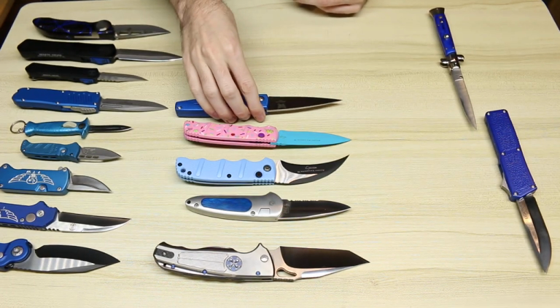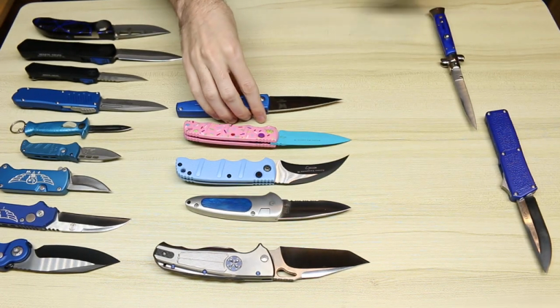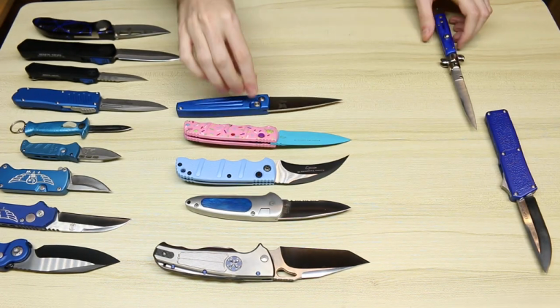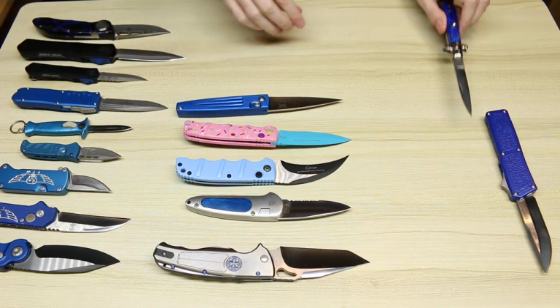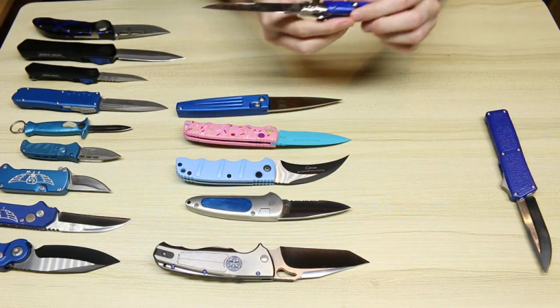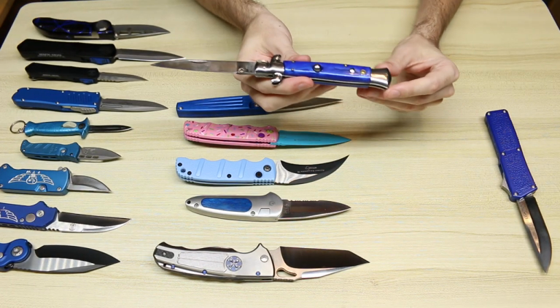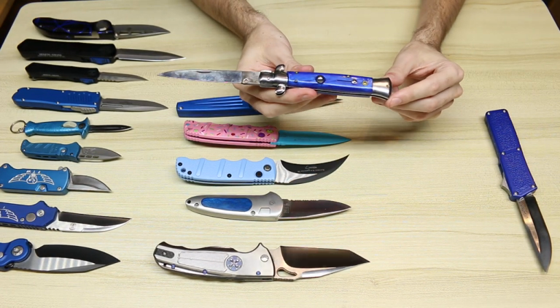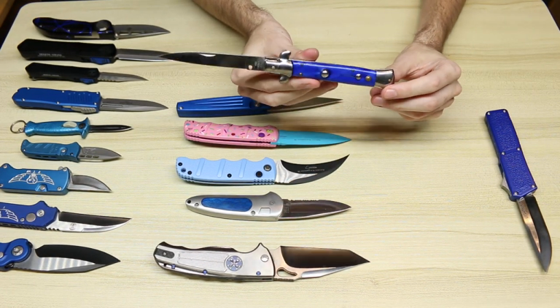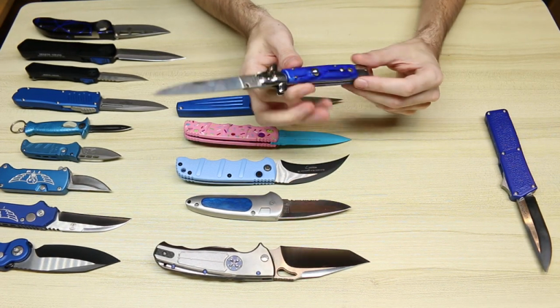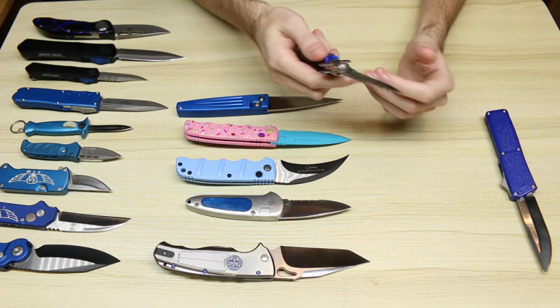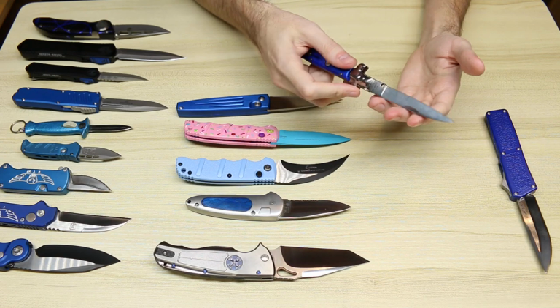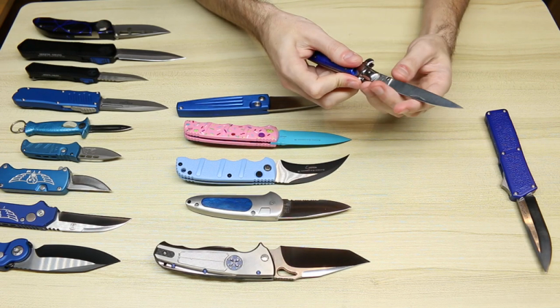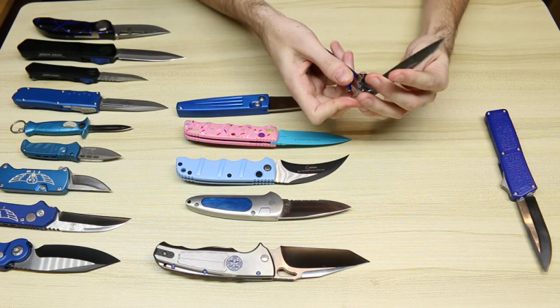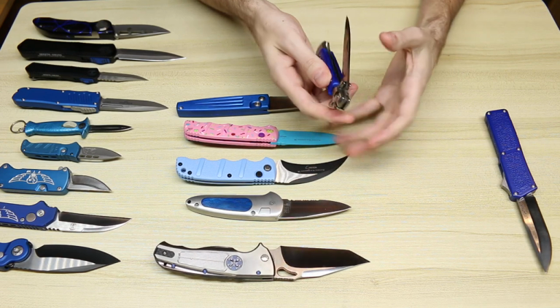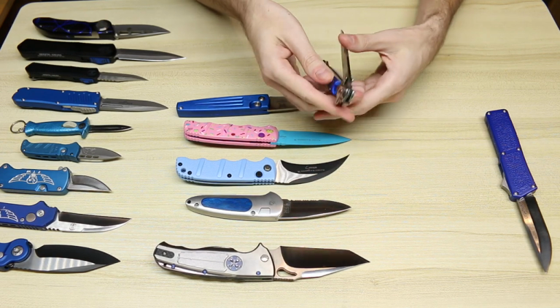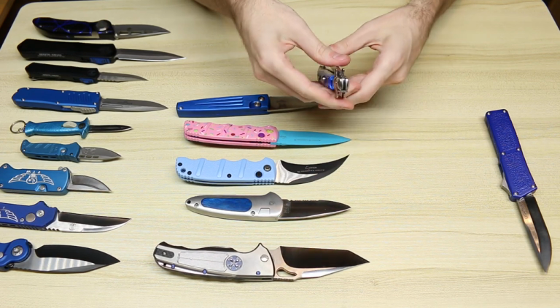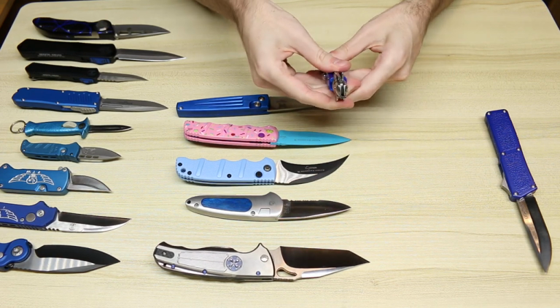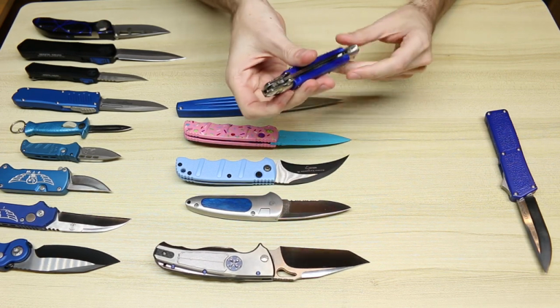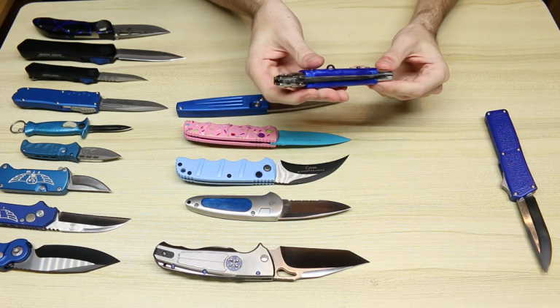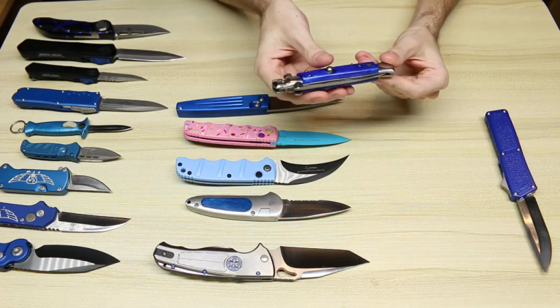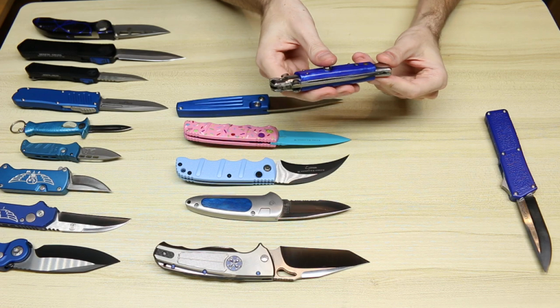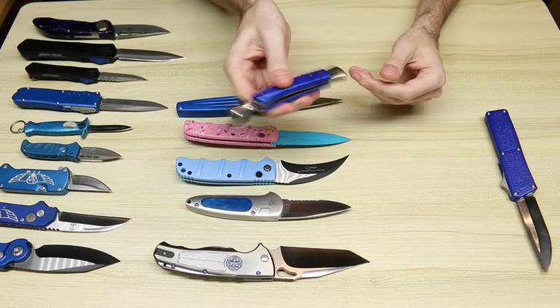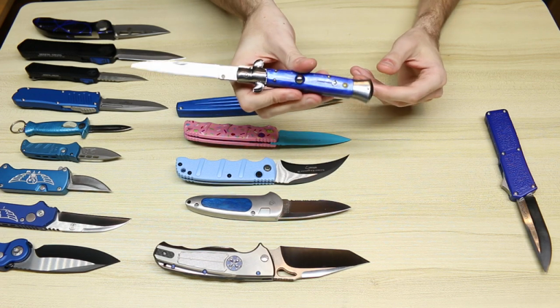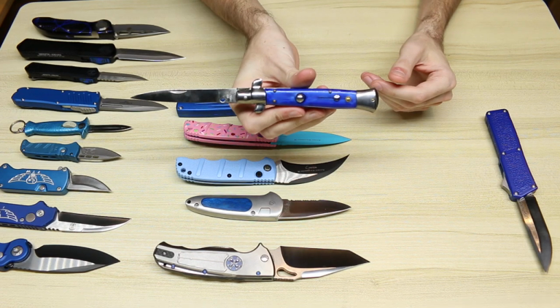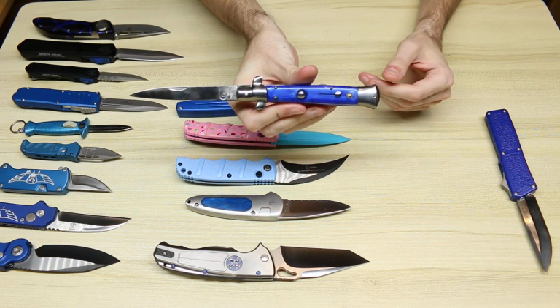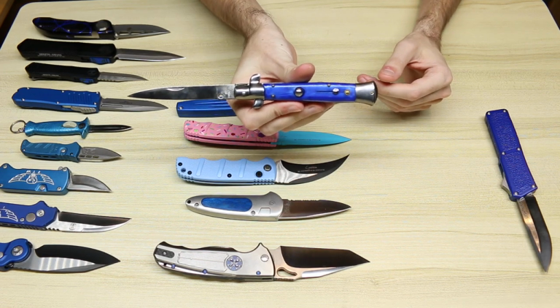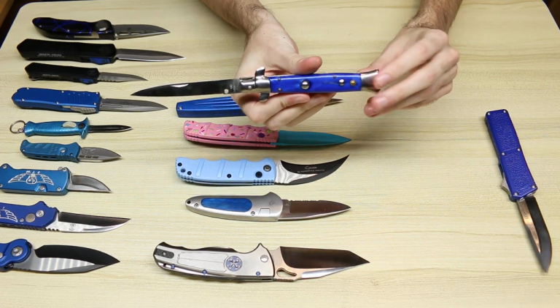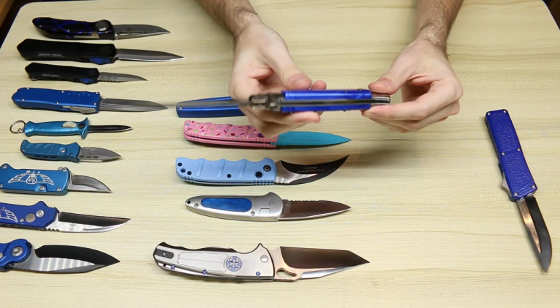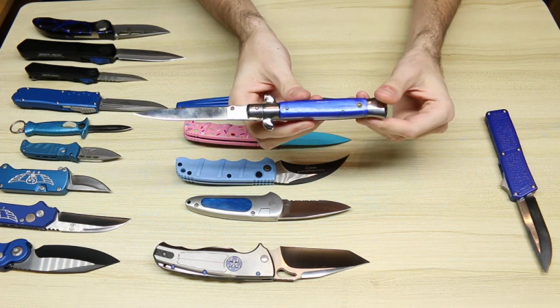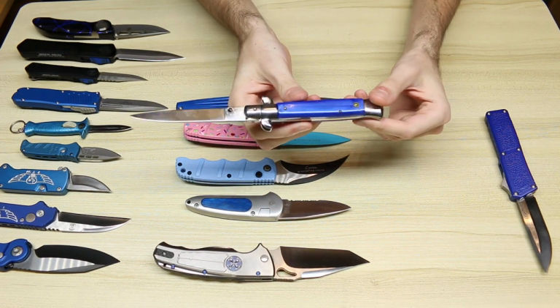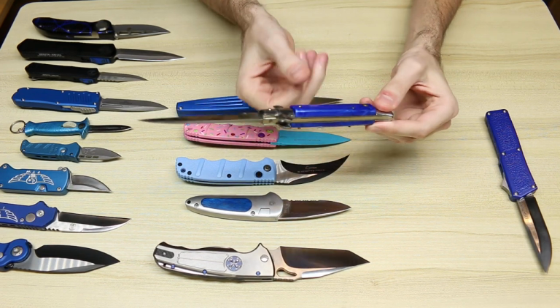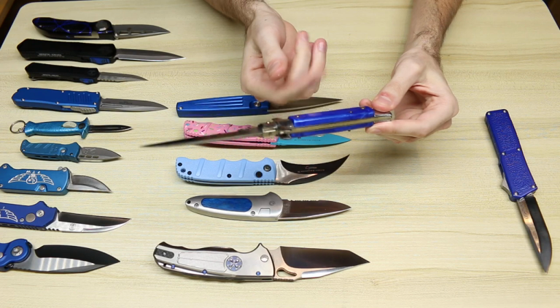We have kind of a flea market special stiletto, probably from the 80s or early 90s, but it has a blue plastic handle on there.